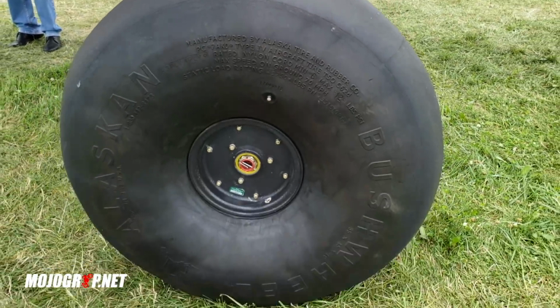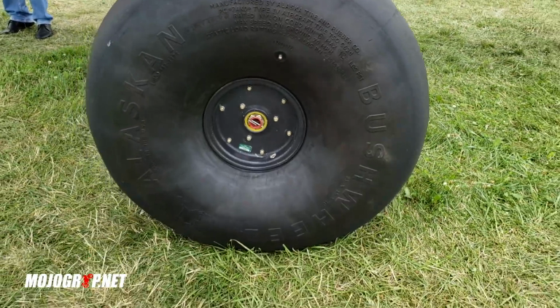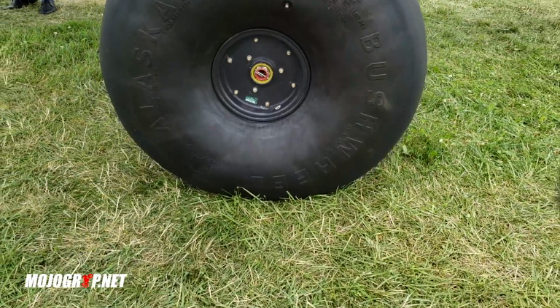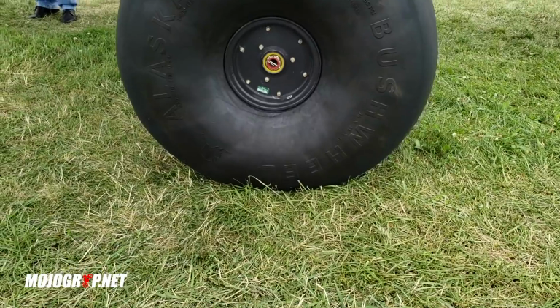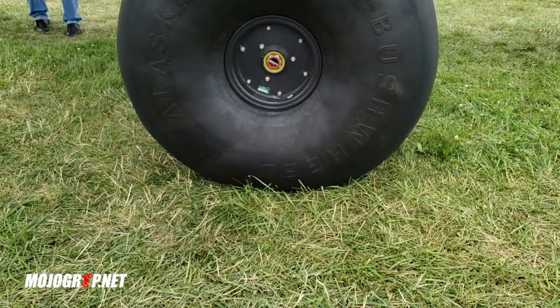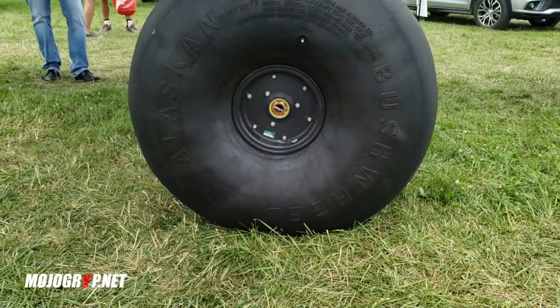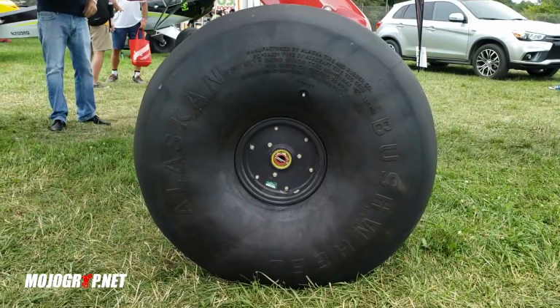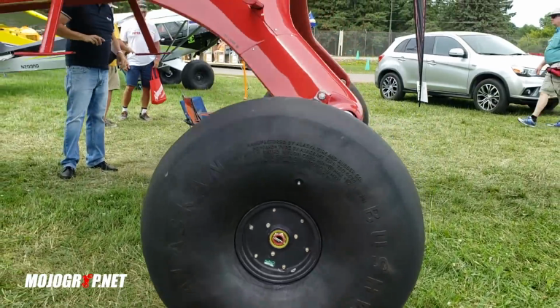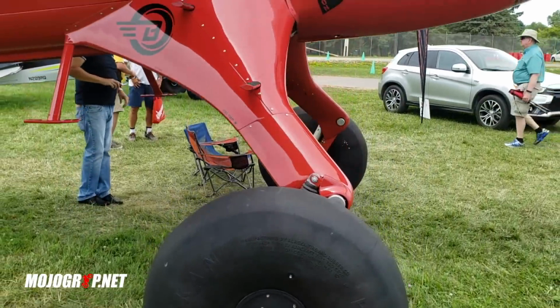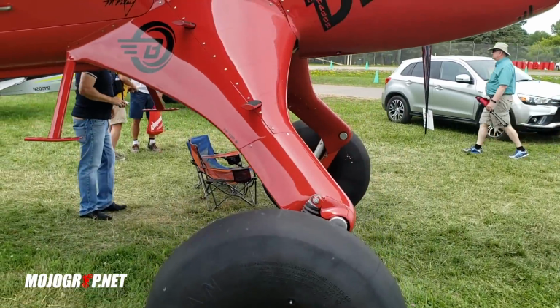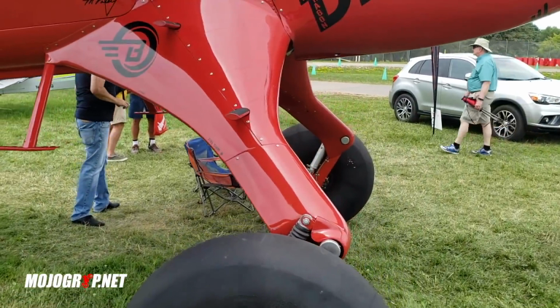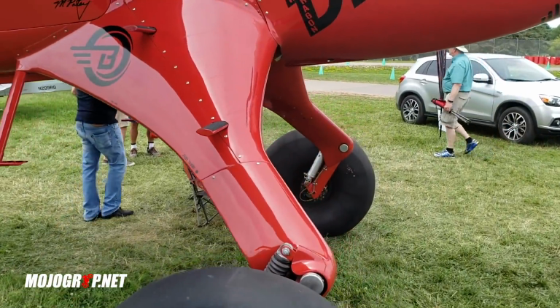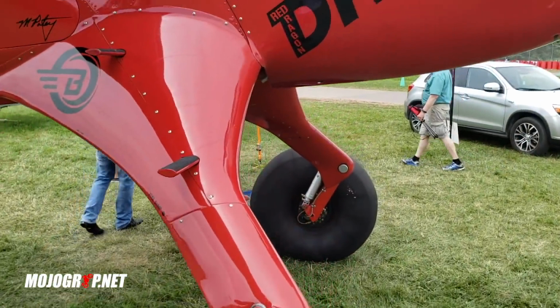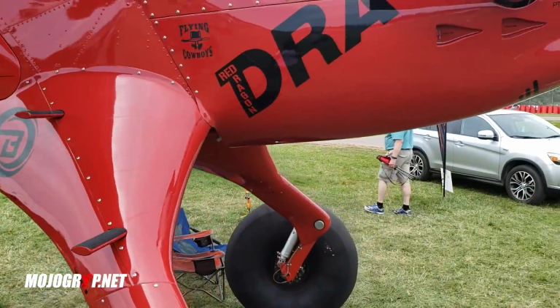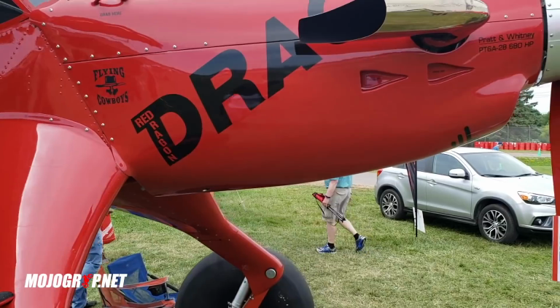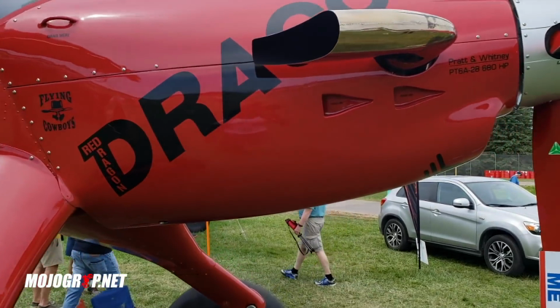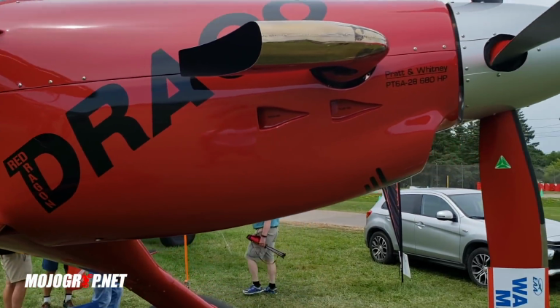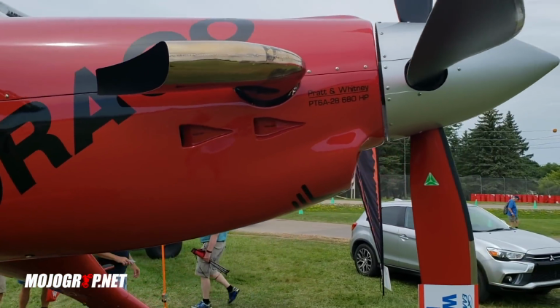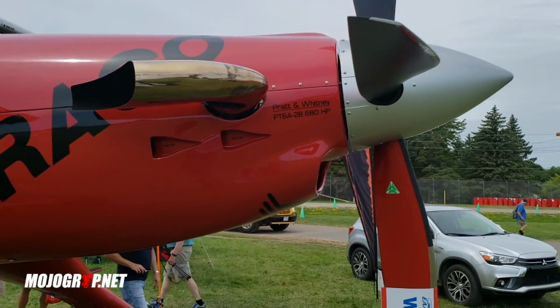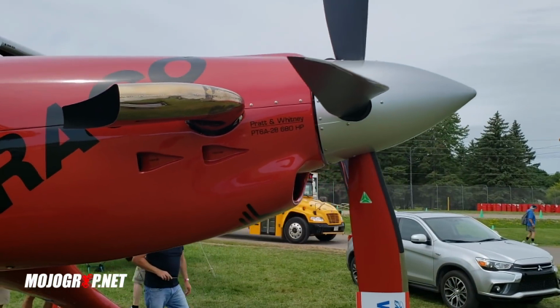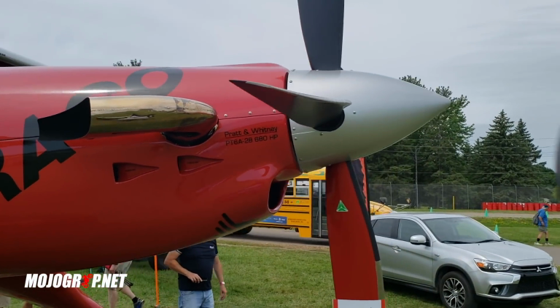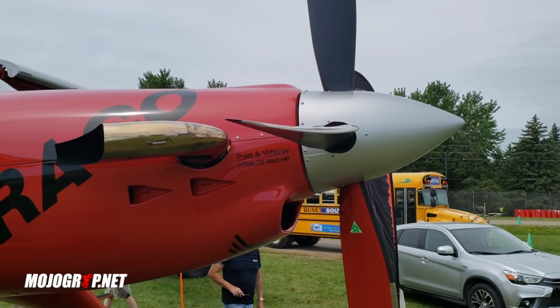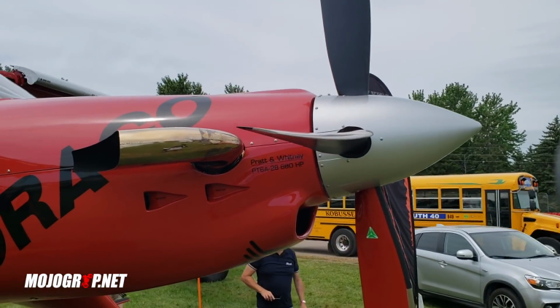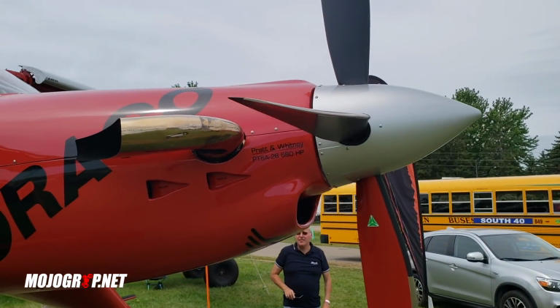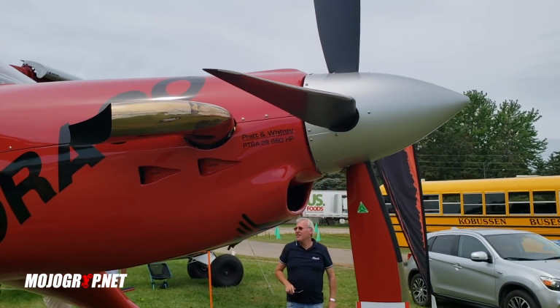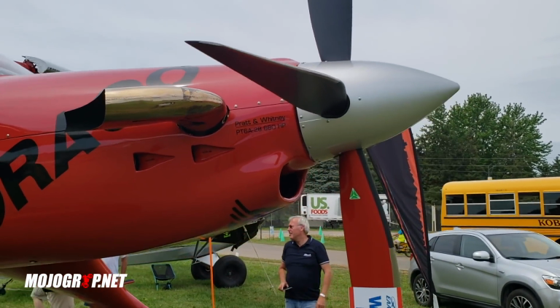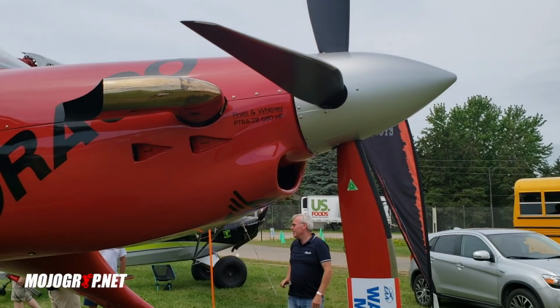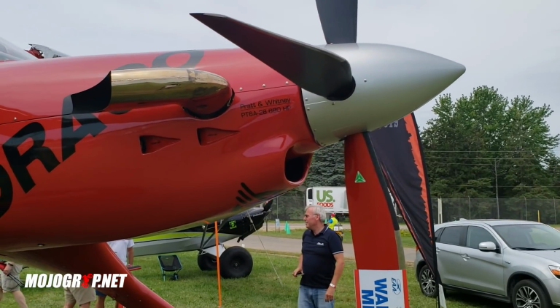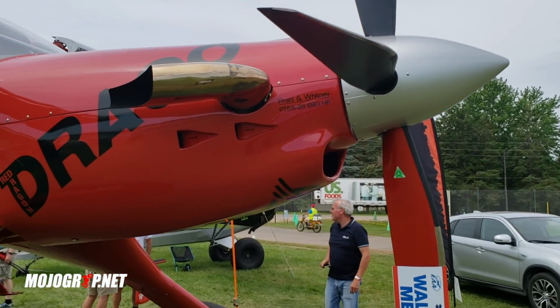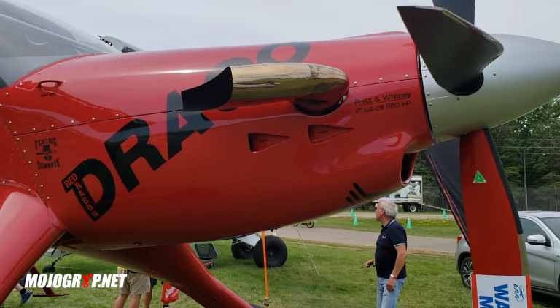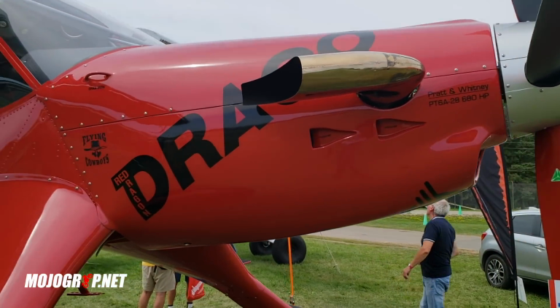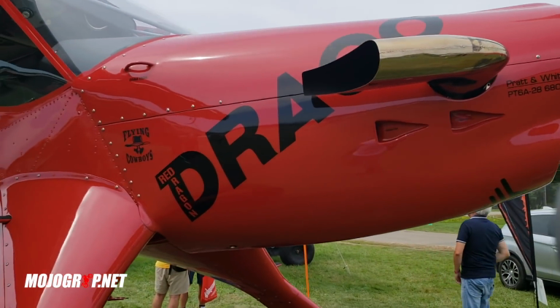Look at the tires alone — just to give you an idea, these are like bus tires, bus wheels right here. And what makes this airplane special is that it's using a turboprop.